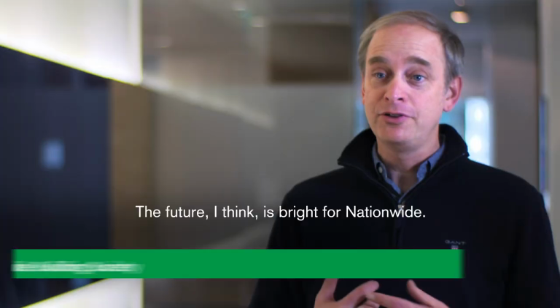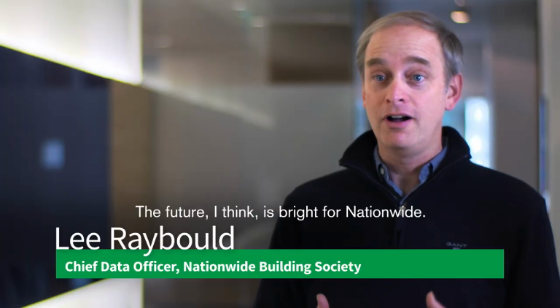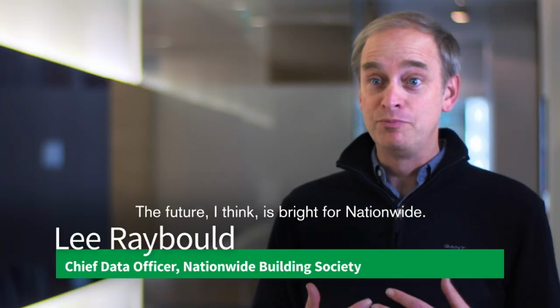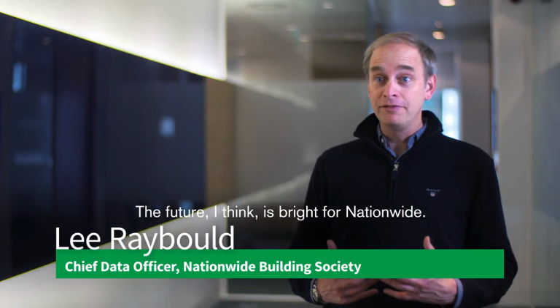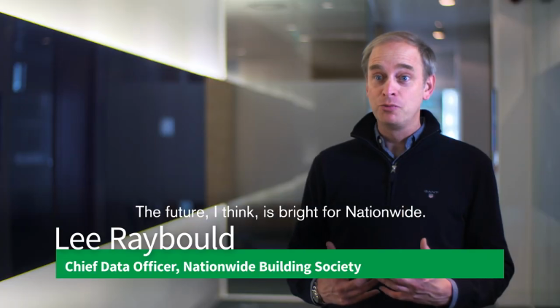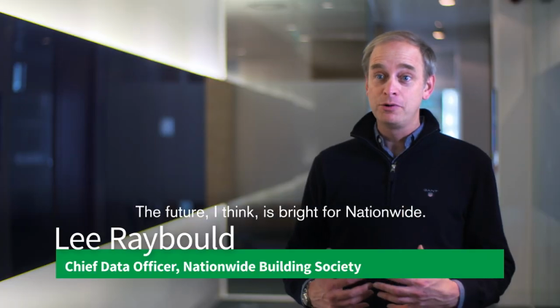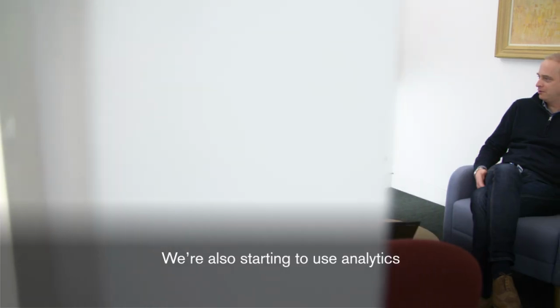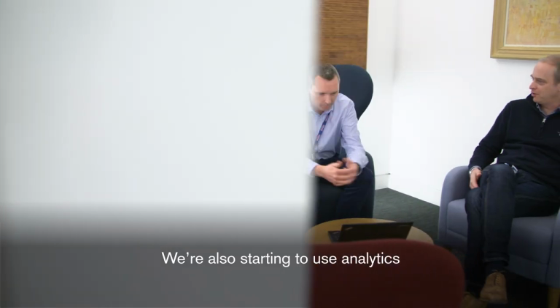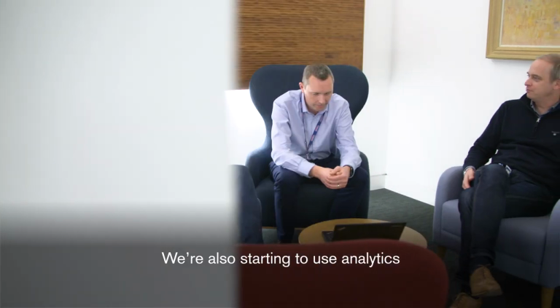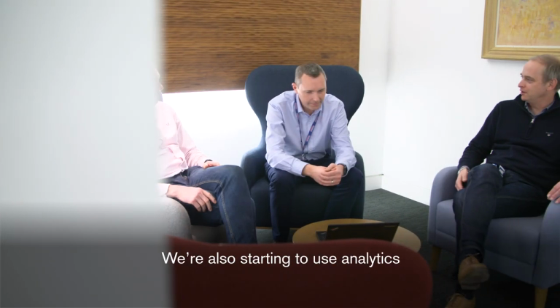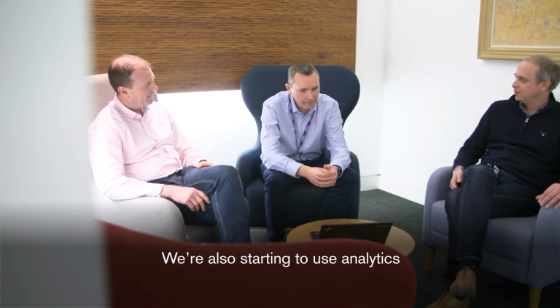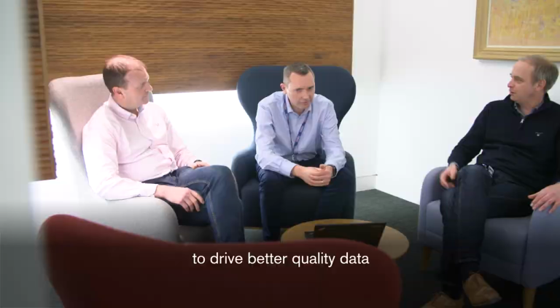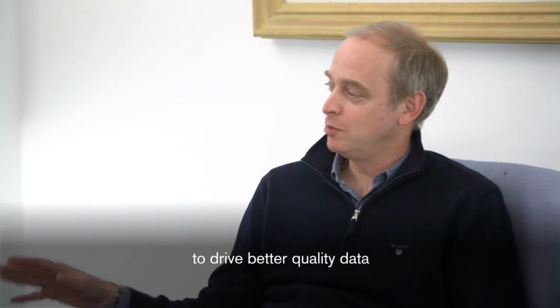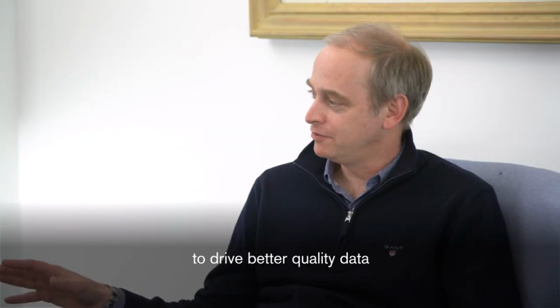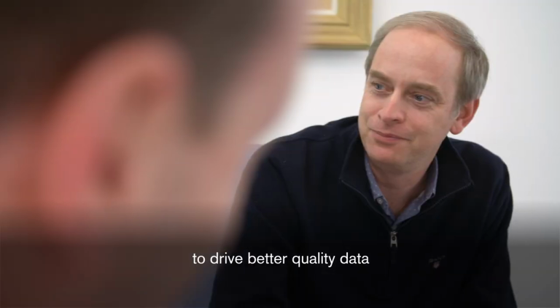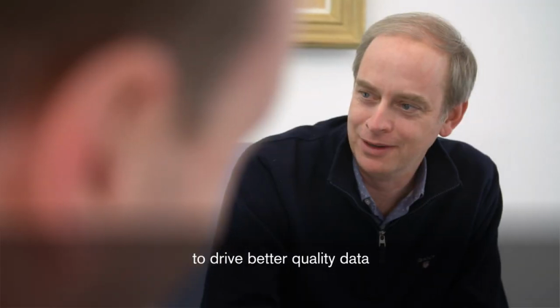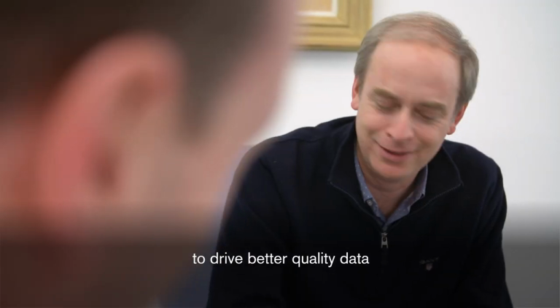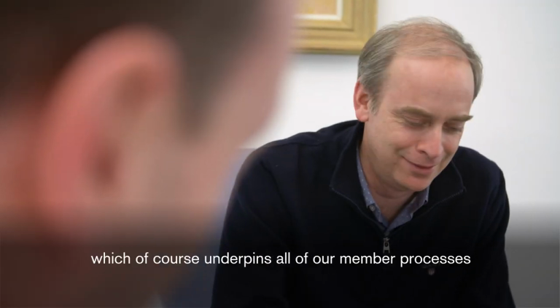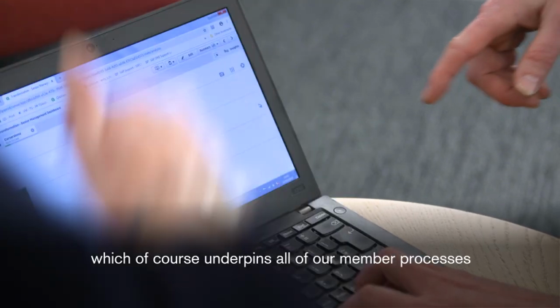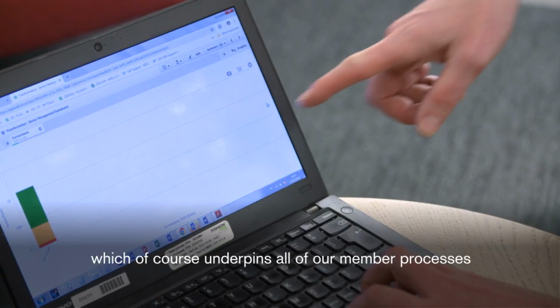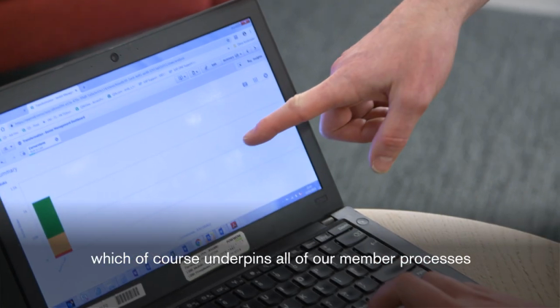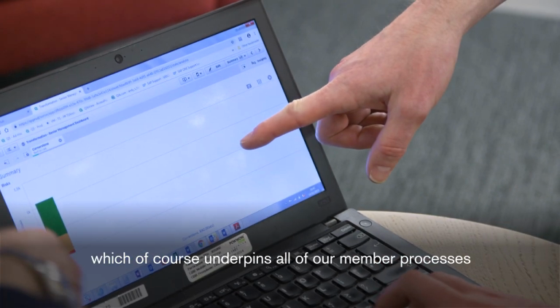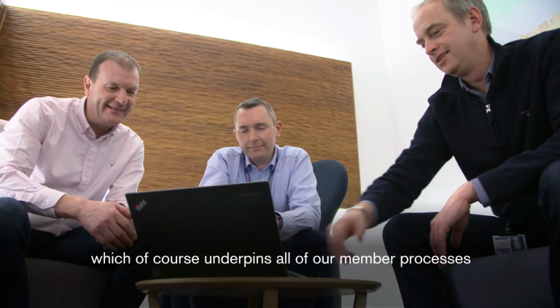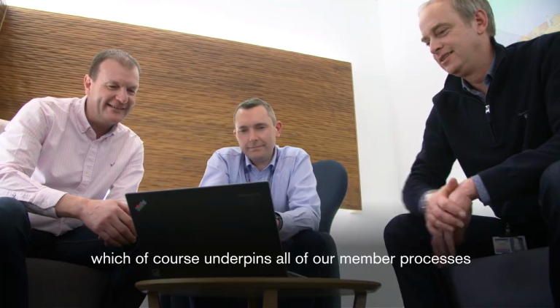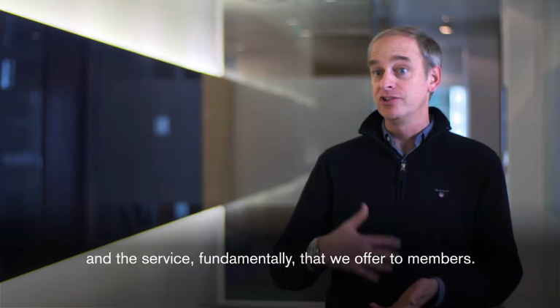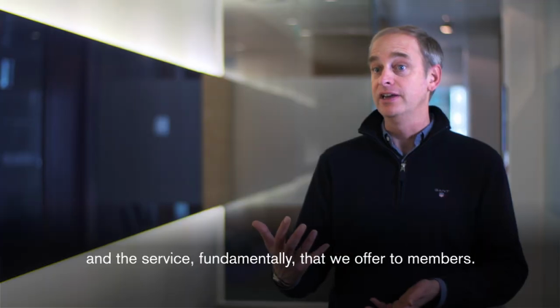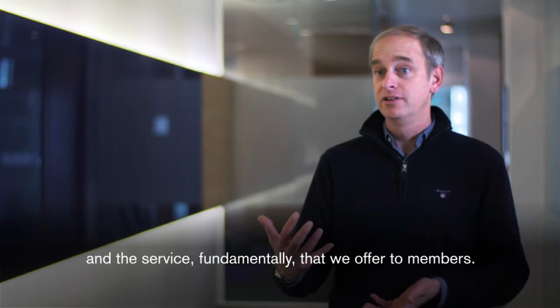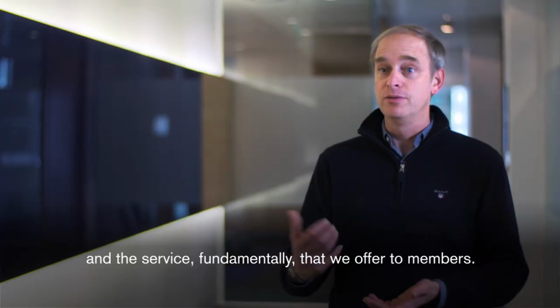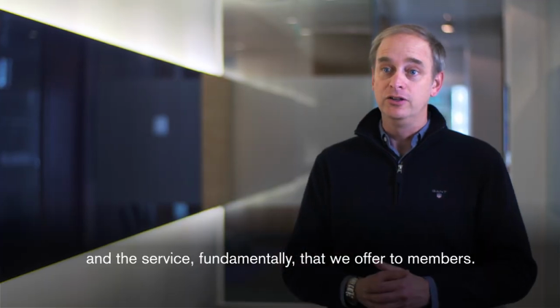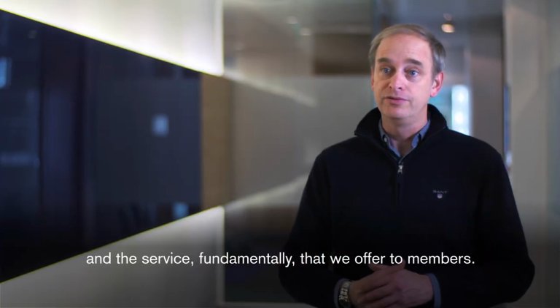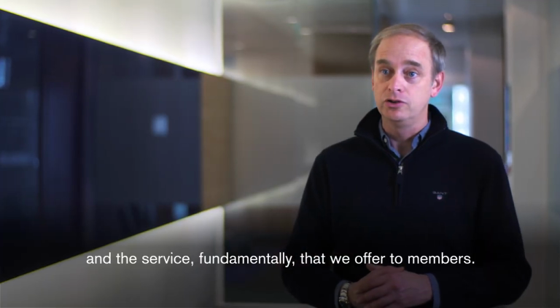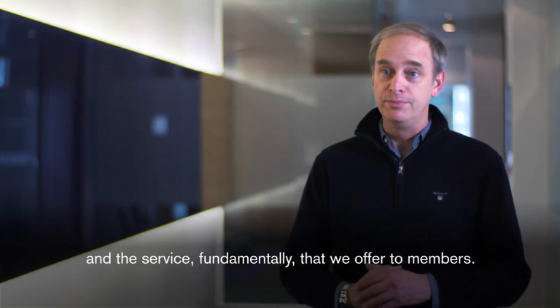The future I think is bright for Nationwide. We're also starting to use analytics to drive better quality data, which of course underpins all of our member processes and the services we fundamentally offer to members.